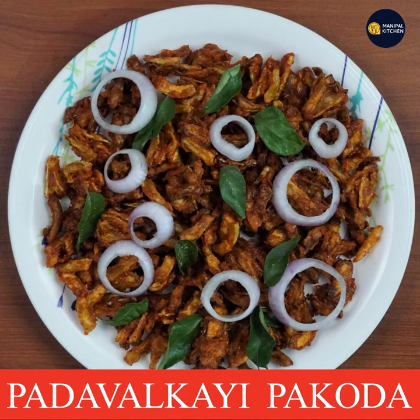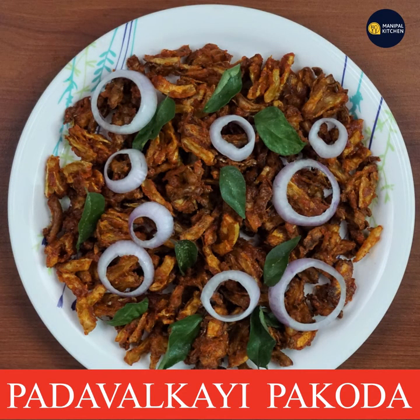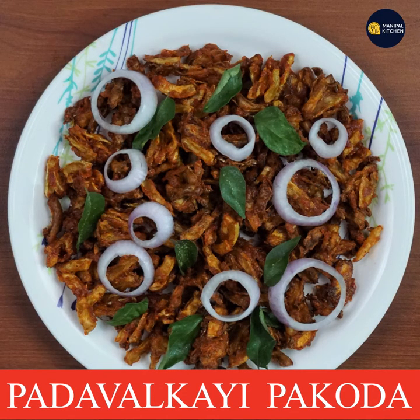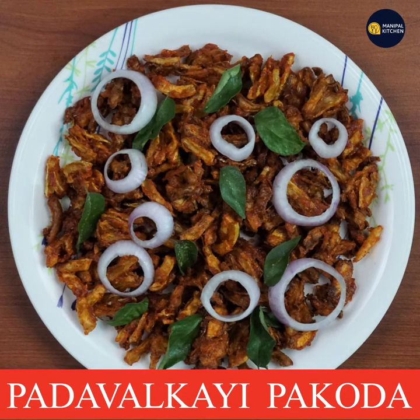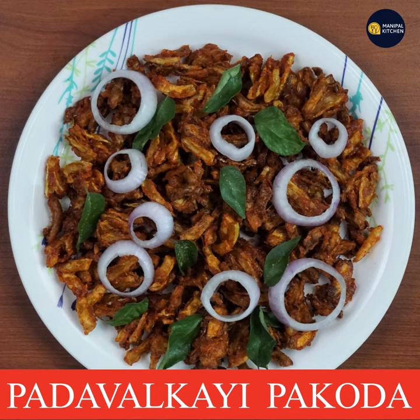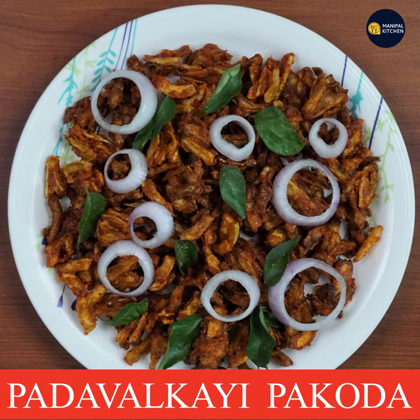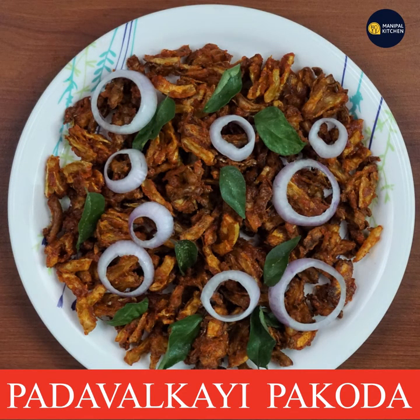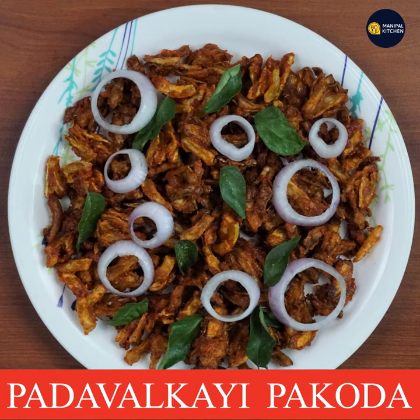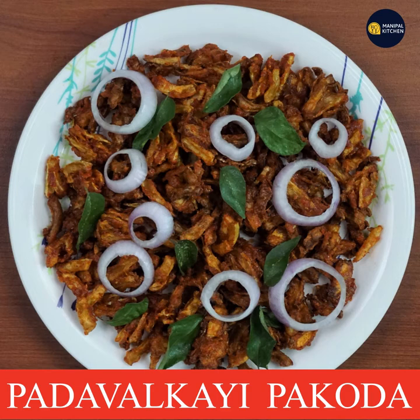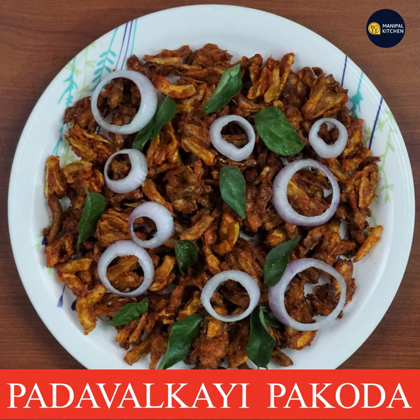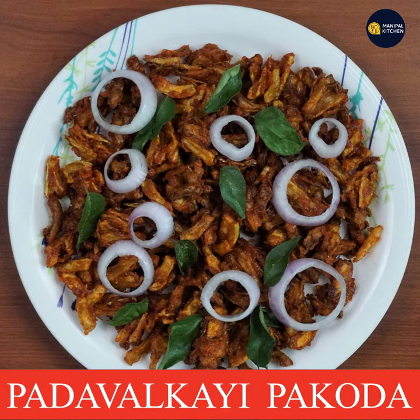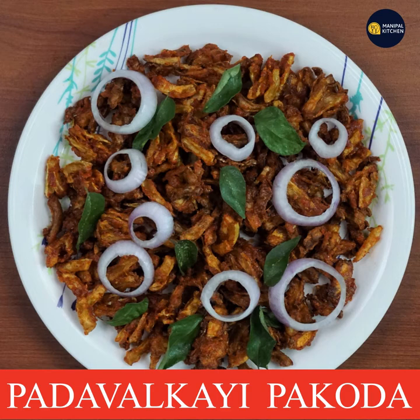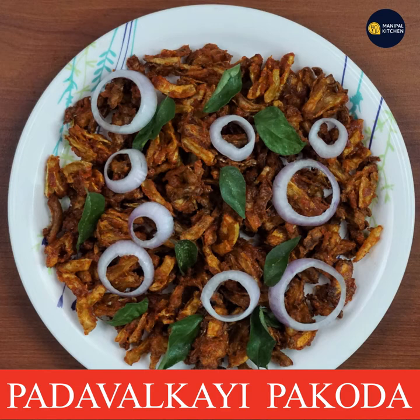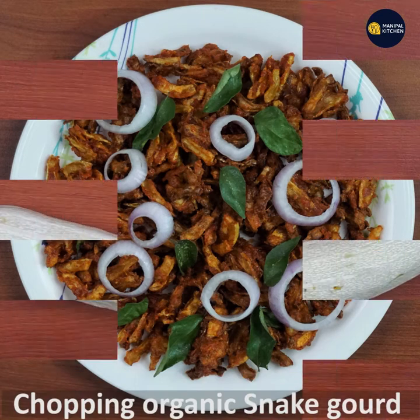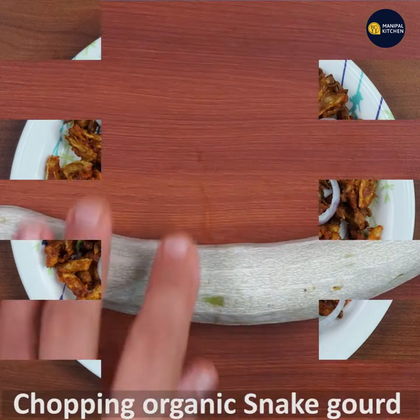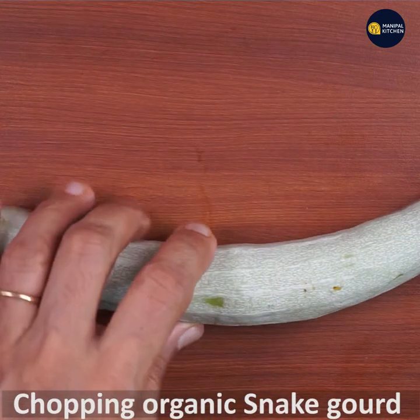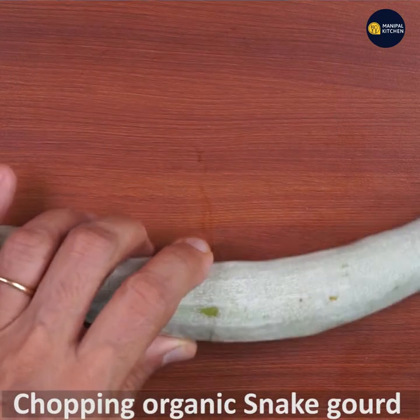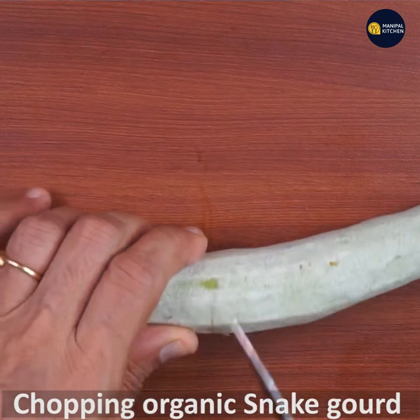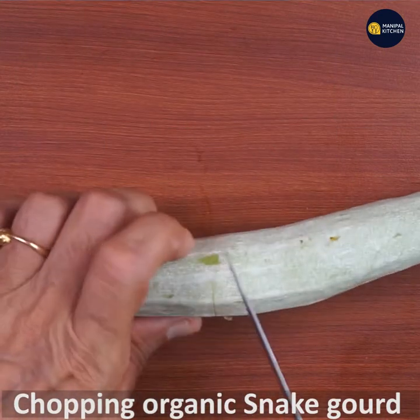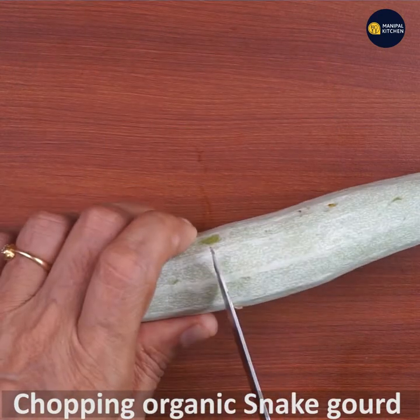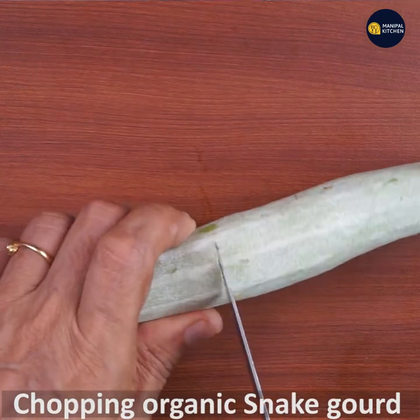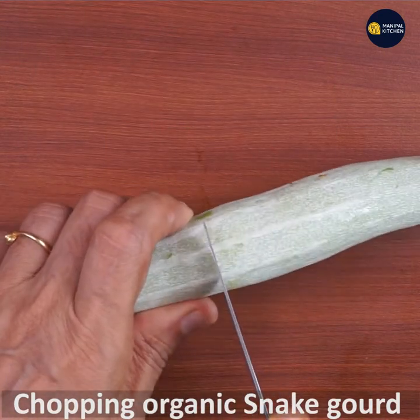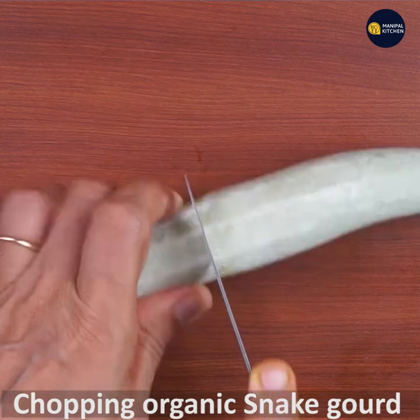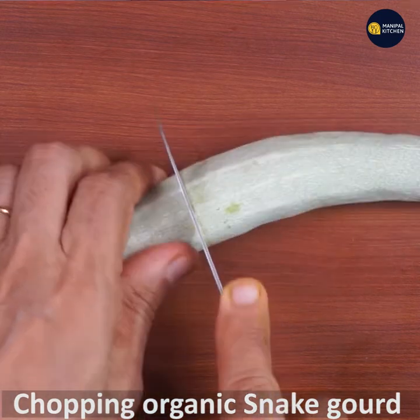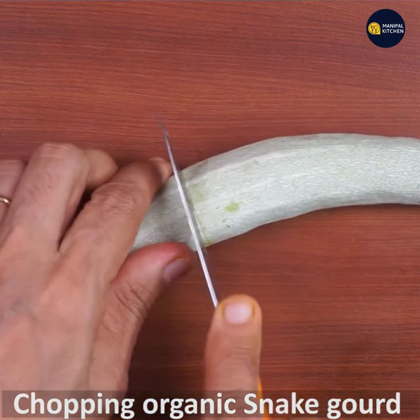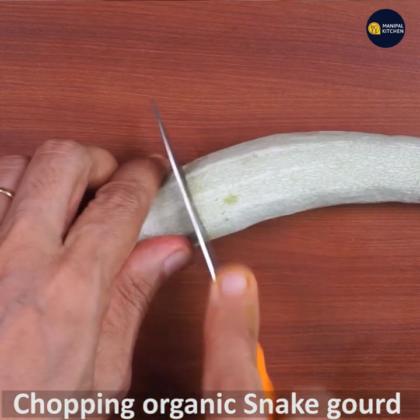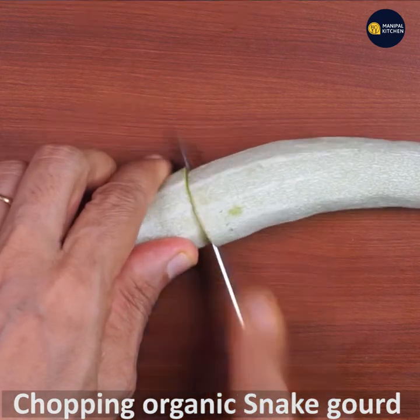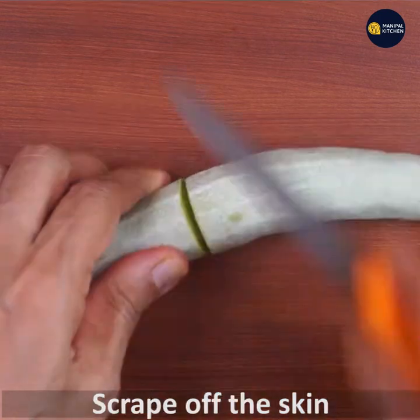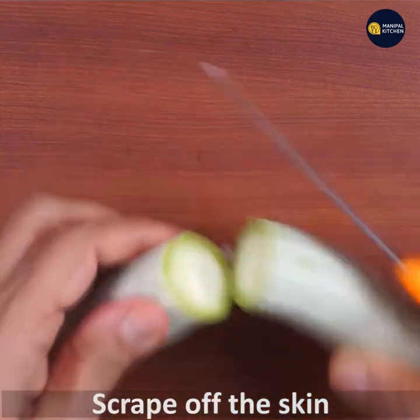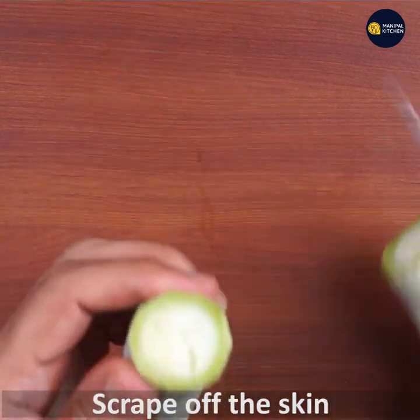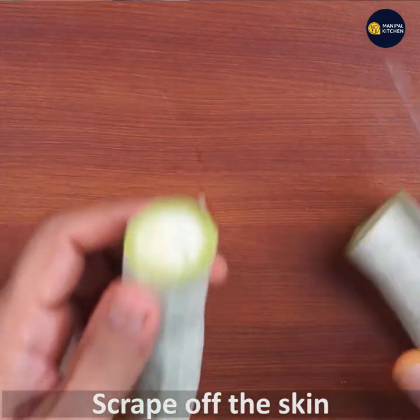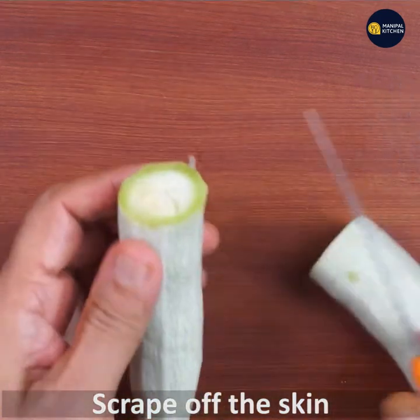I am going to take the camera now. This is an organic snake garden, and I am going to take a camera.